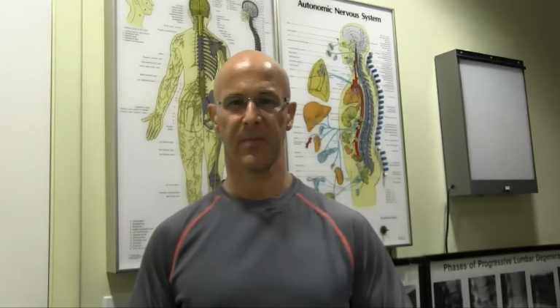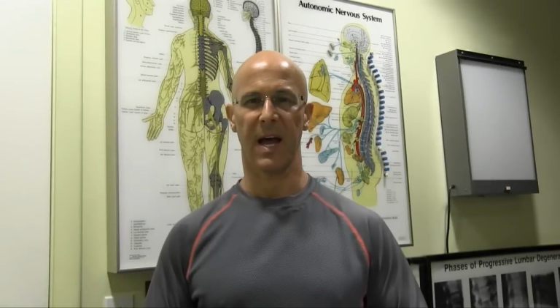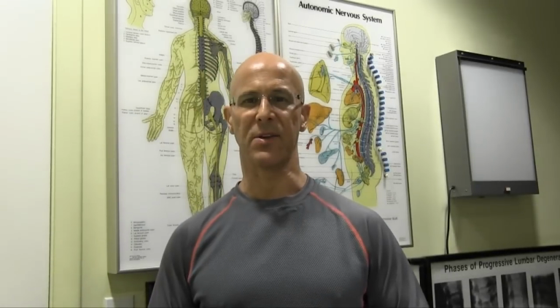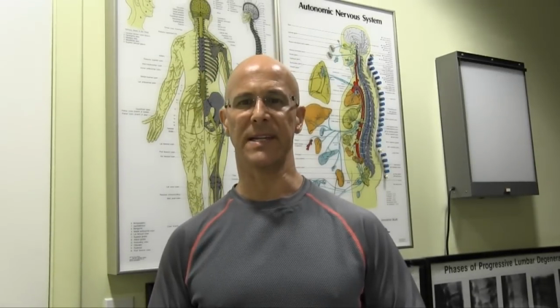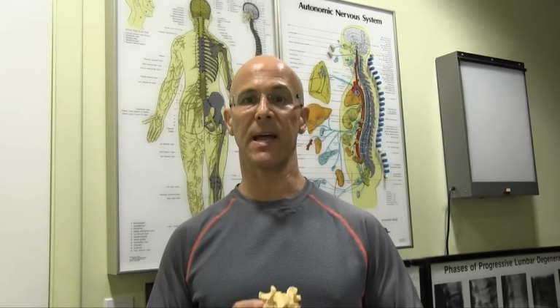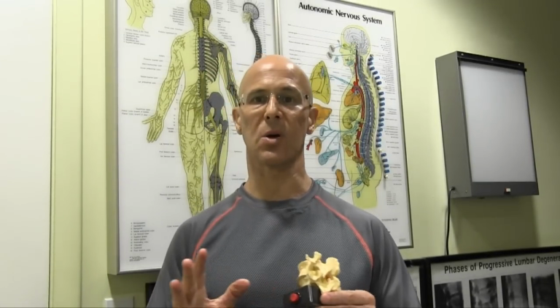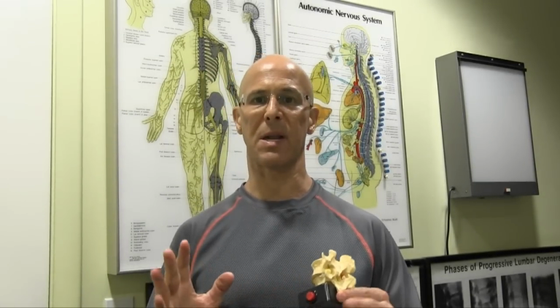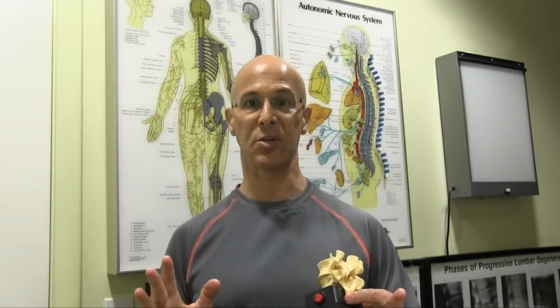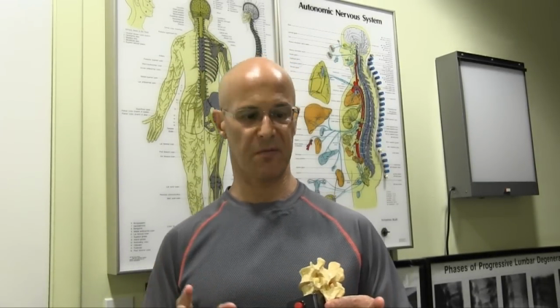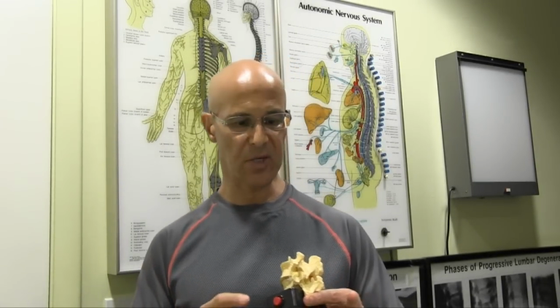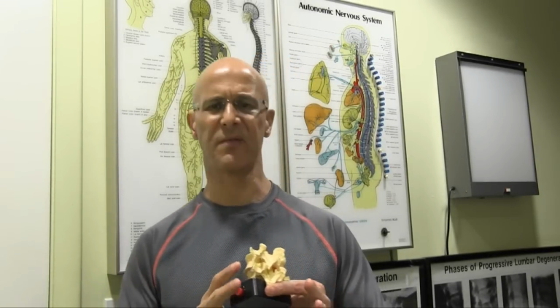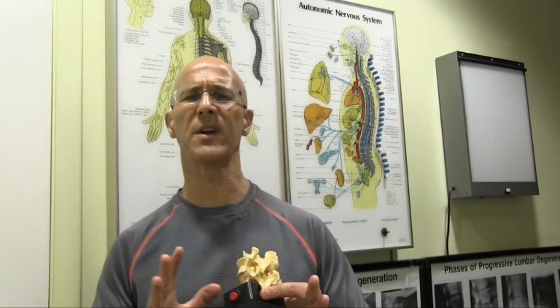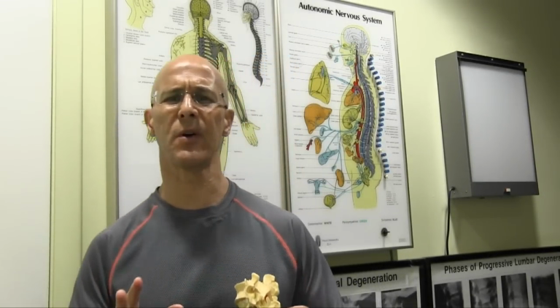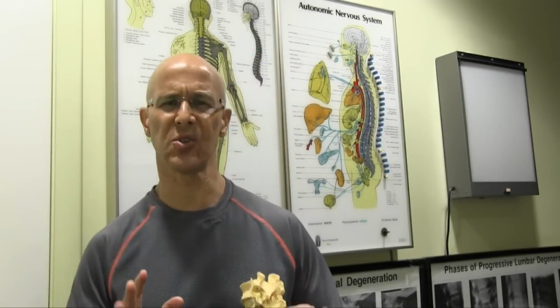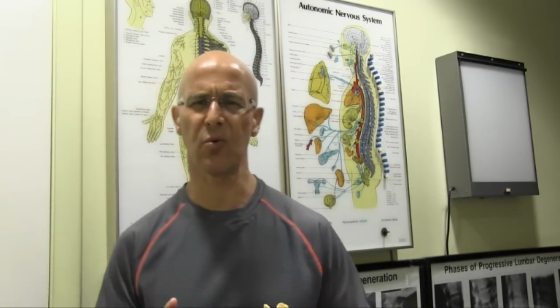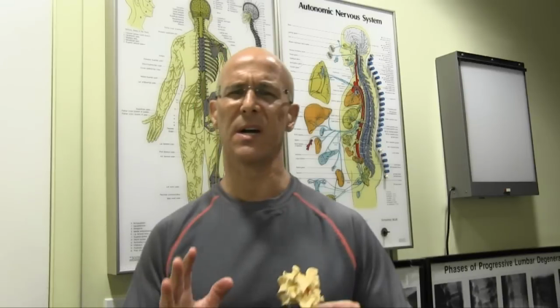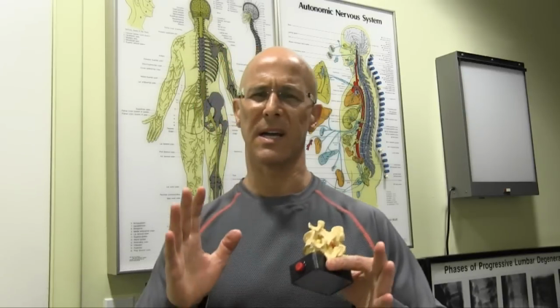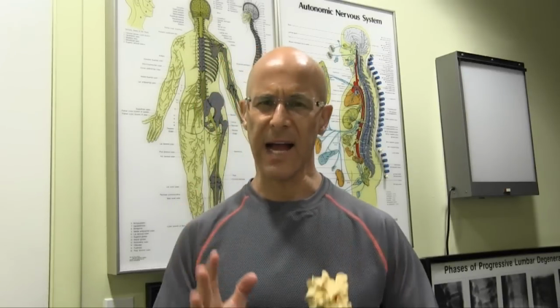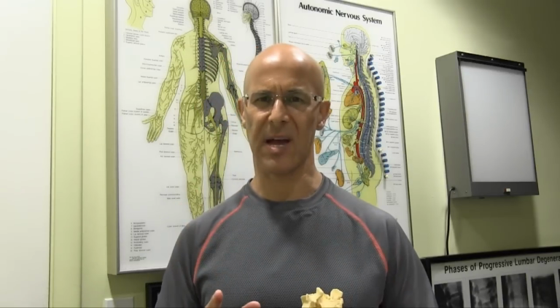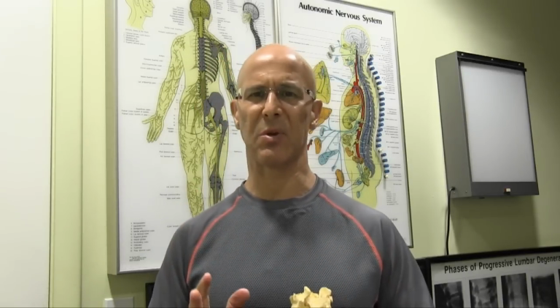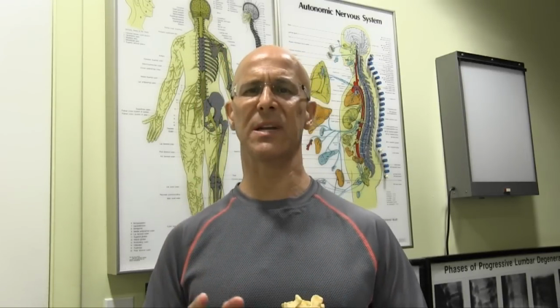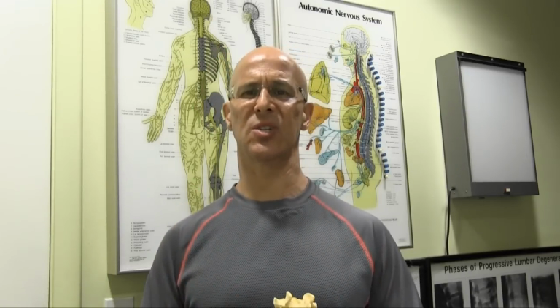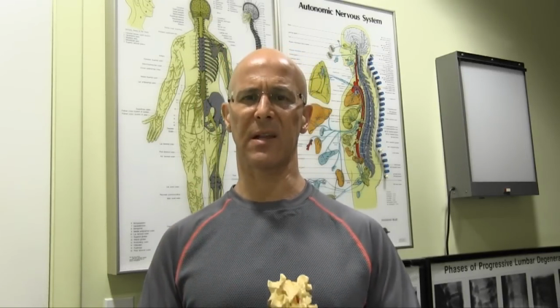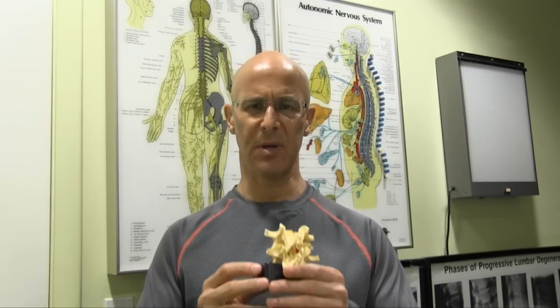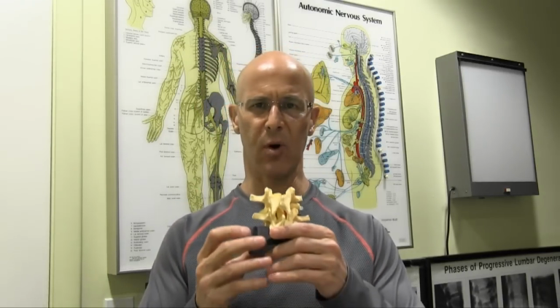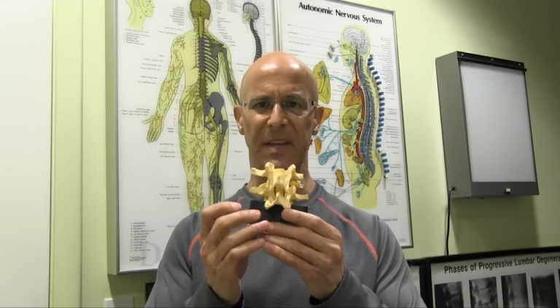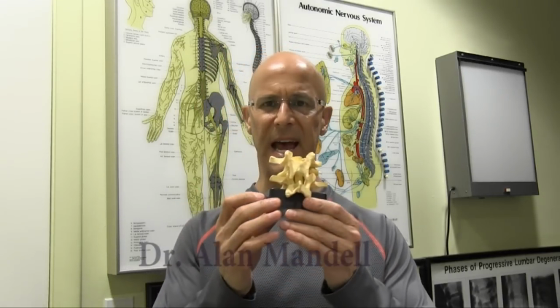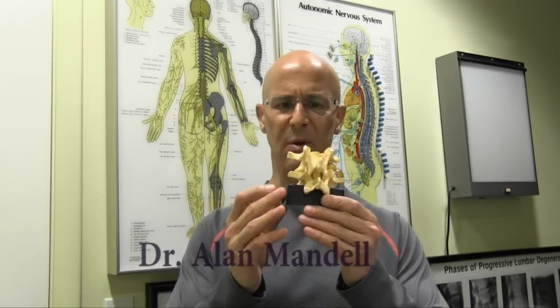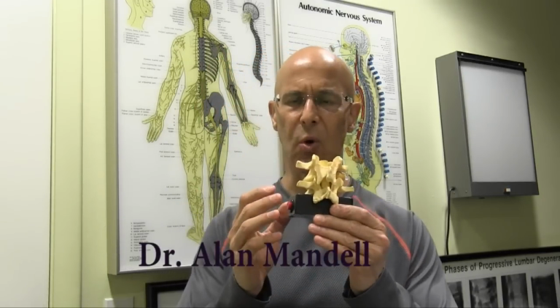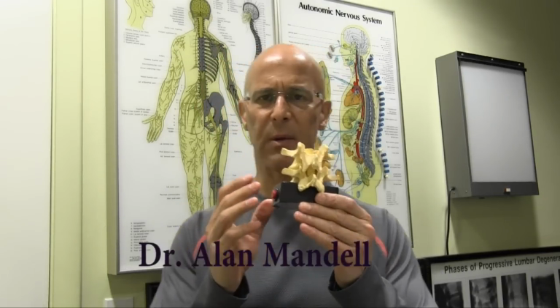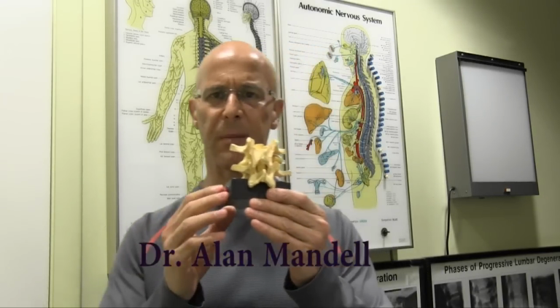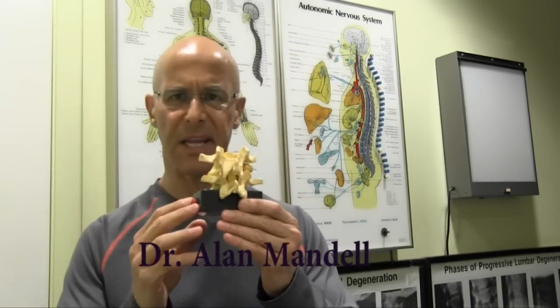Hi, good day. Today I want to talk about a pinched nerve. Pinched nerve — very, very simple concept, but you need to understand a little bit more about the anatomy, what's going on within the body.